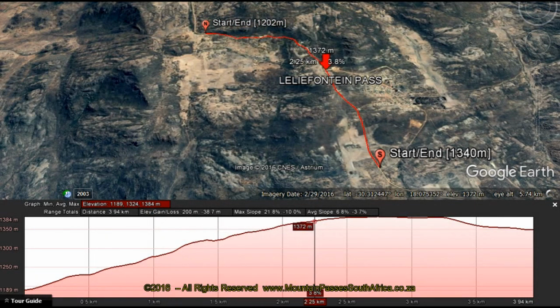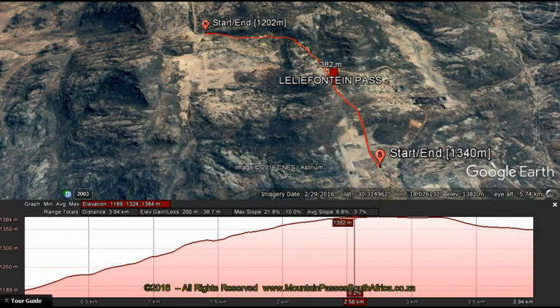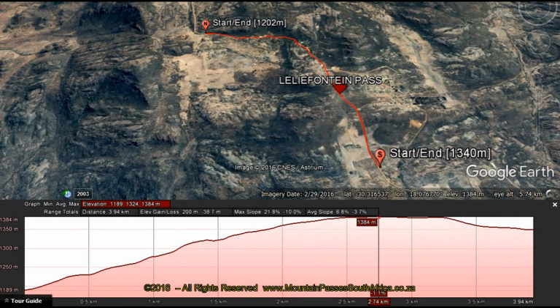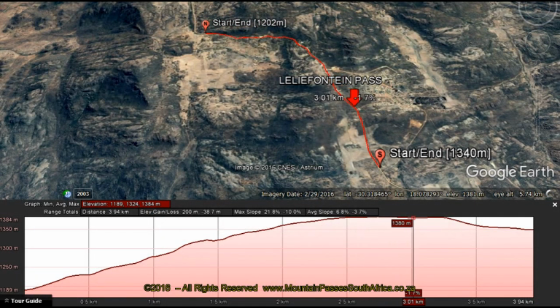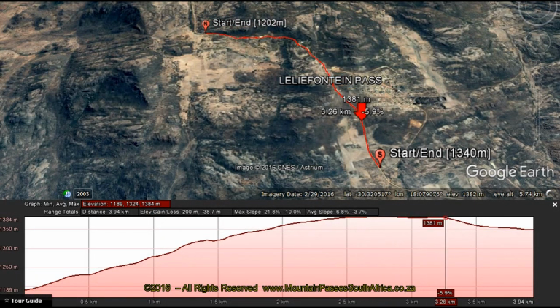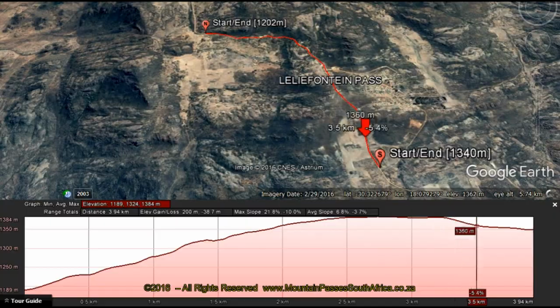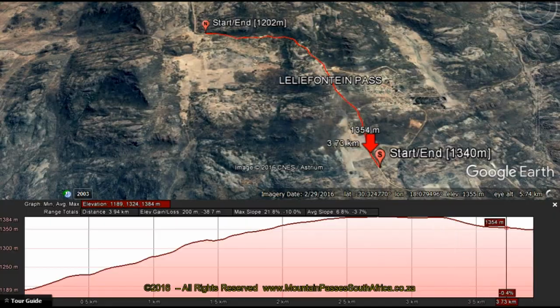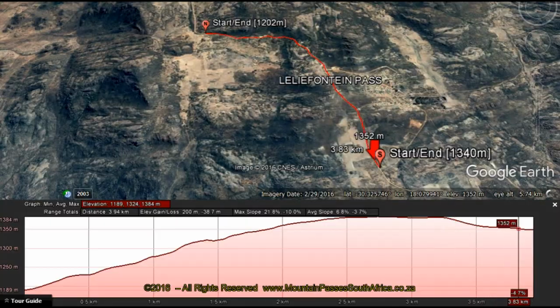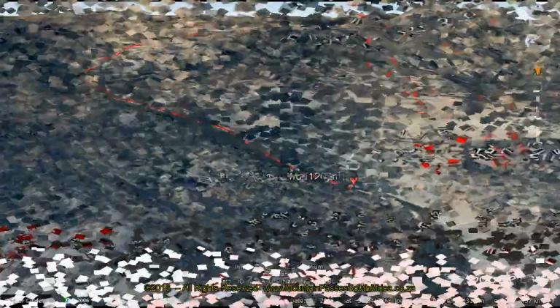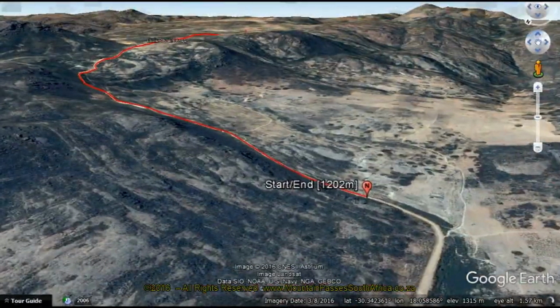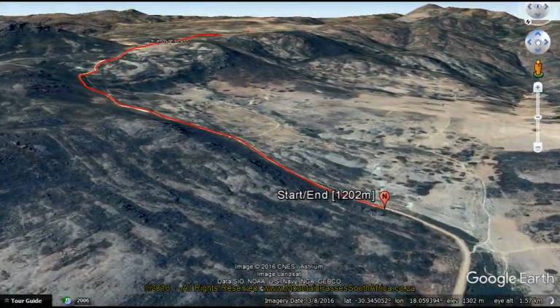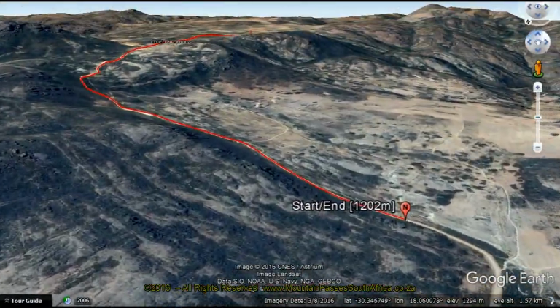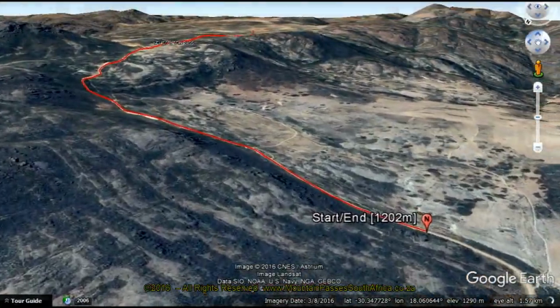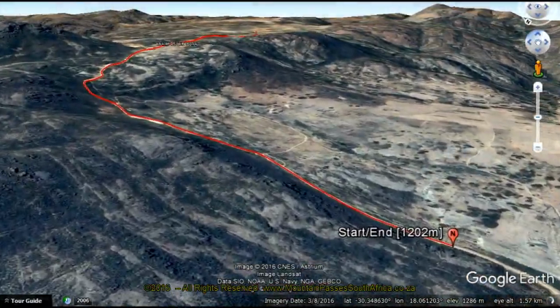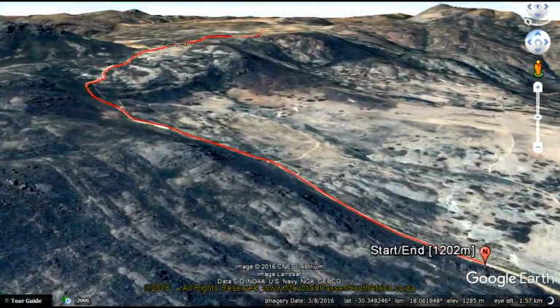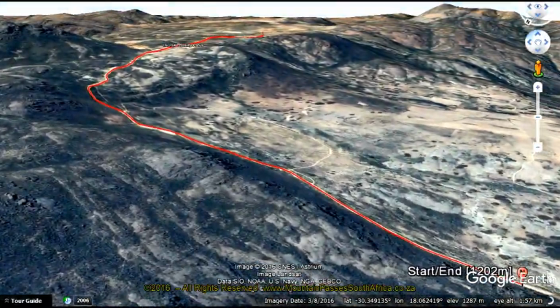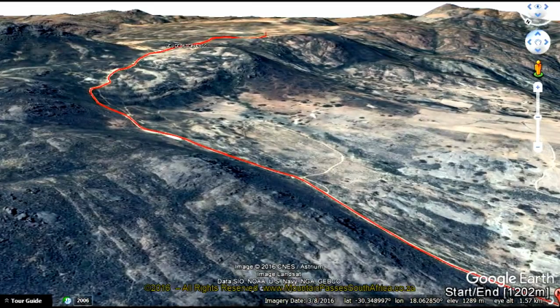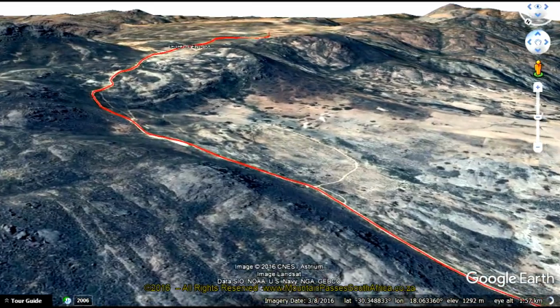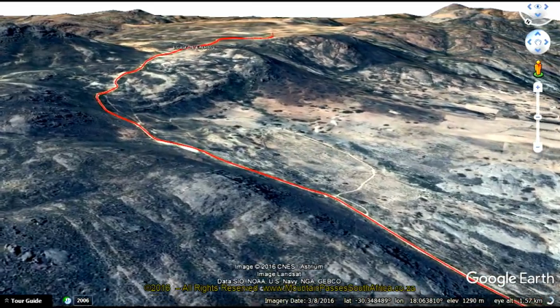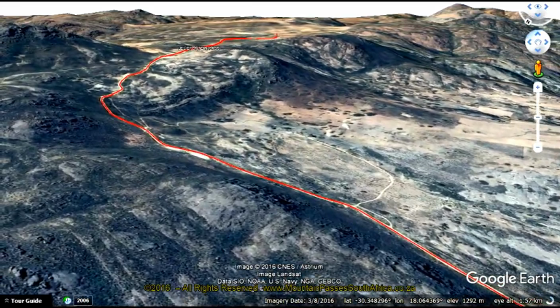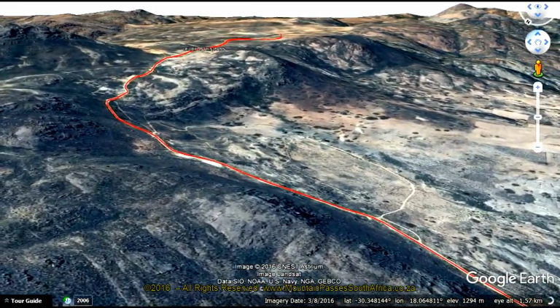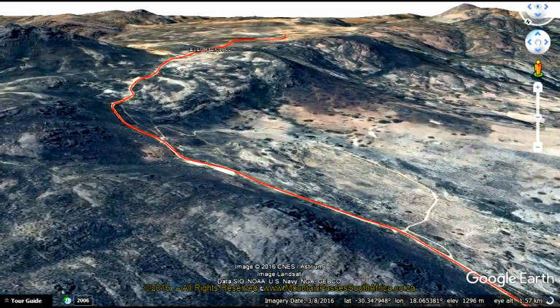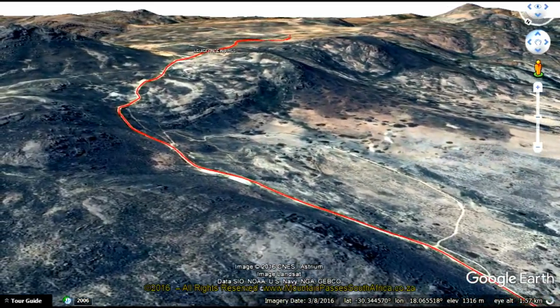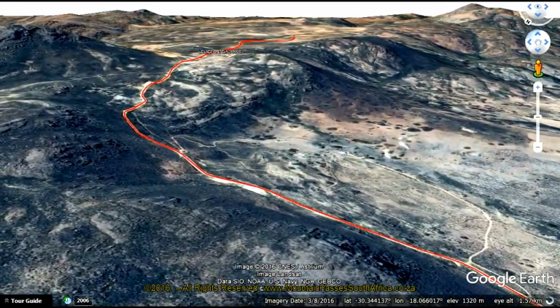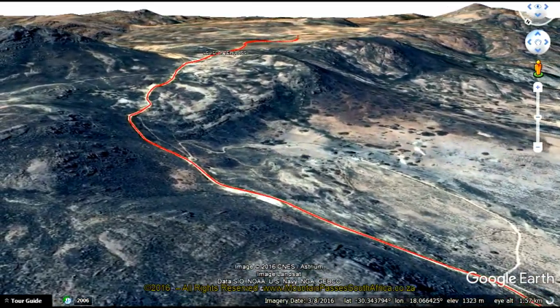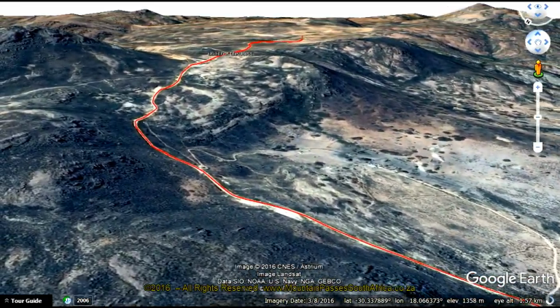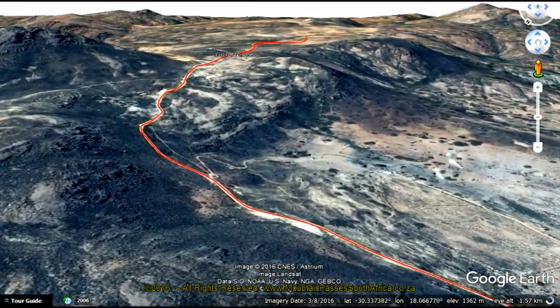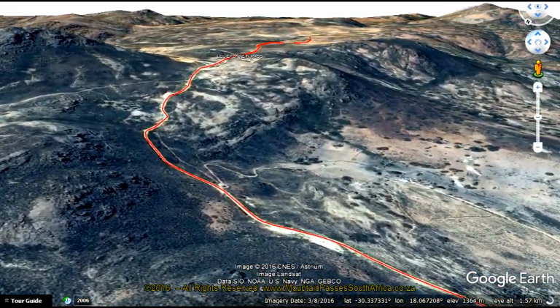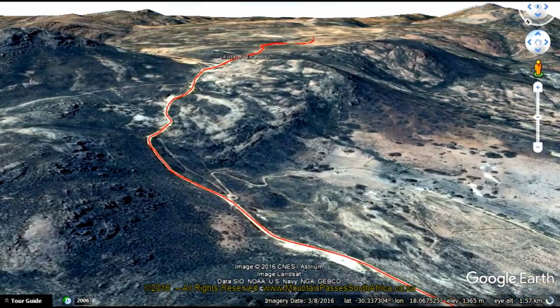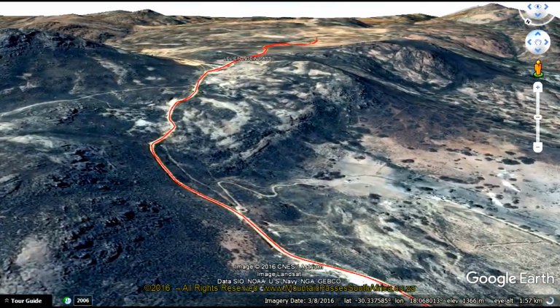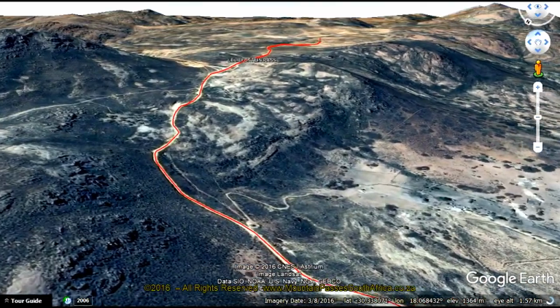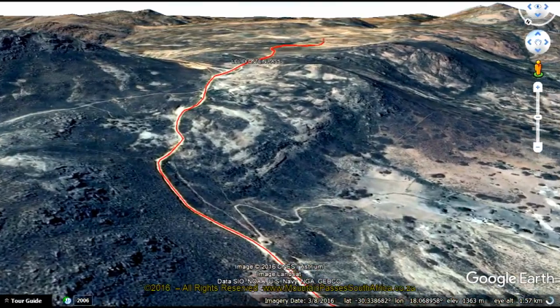The pass is just under 4 kilometres in length and displays an altitude variance of 182 metres, producing an average gradient of 1 in 21, with the steepest parts being on the northern side of the summit at 1 in 7.